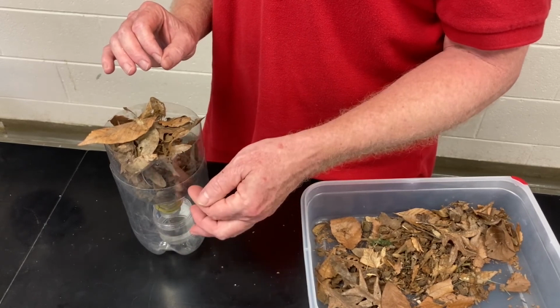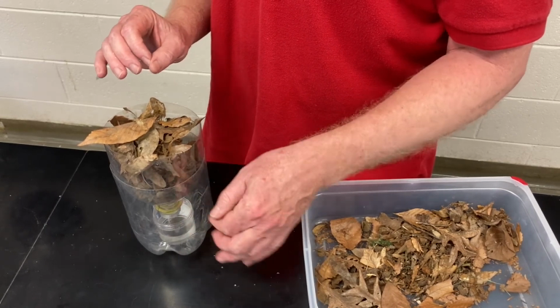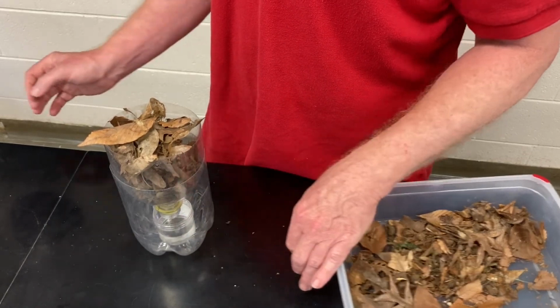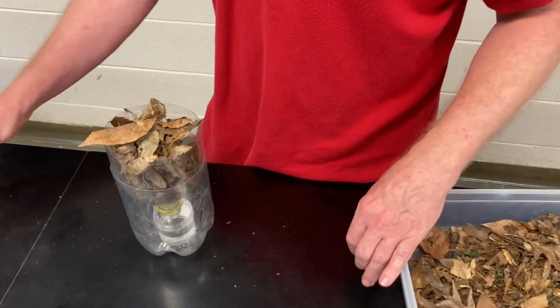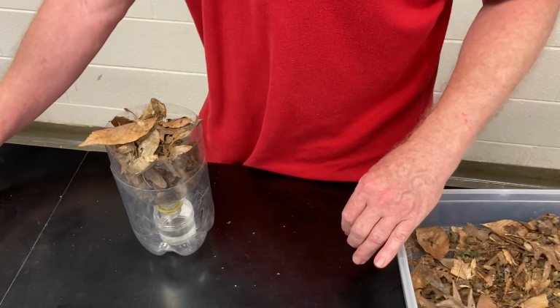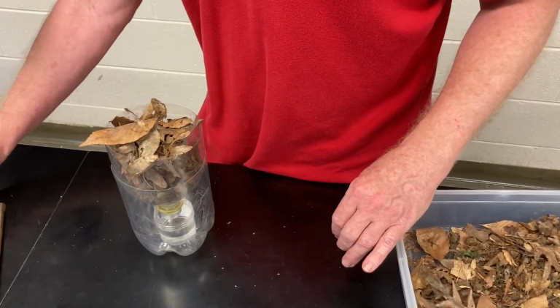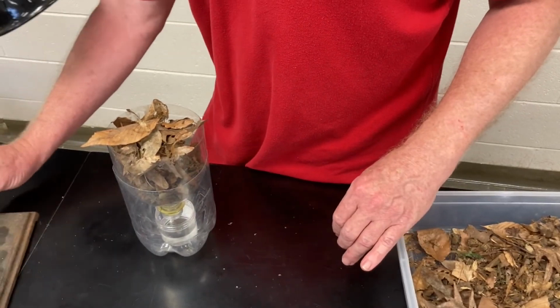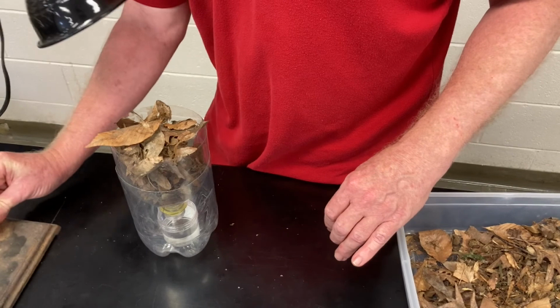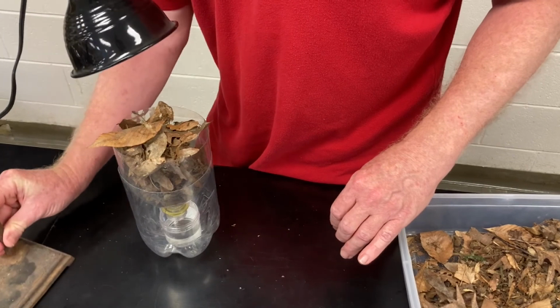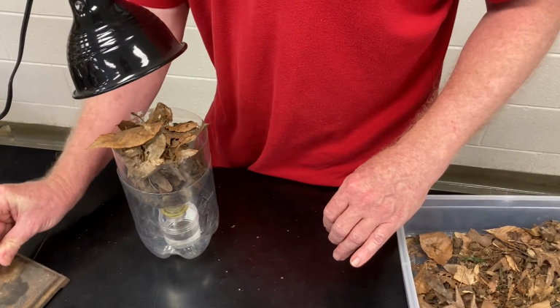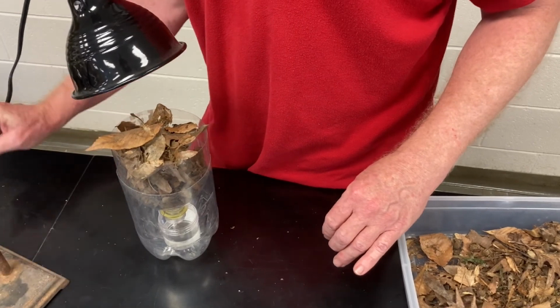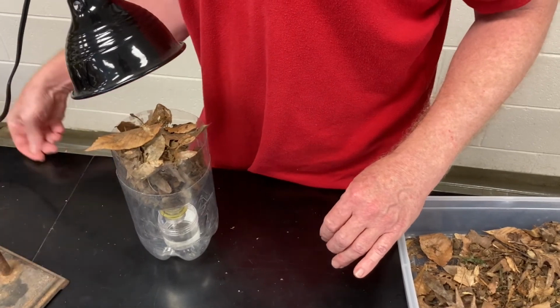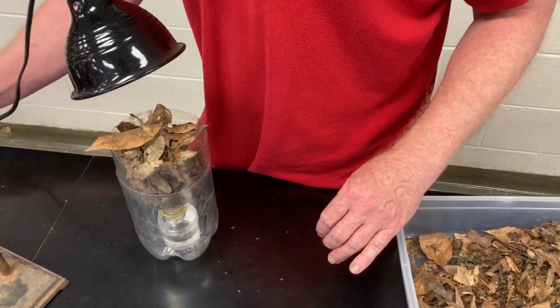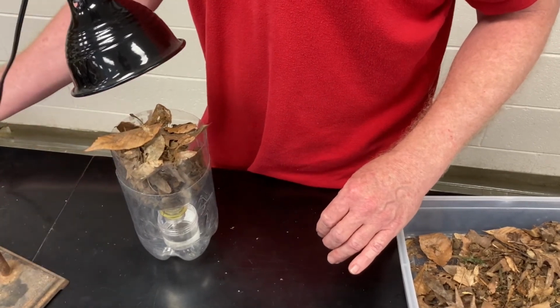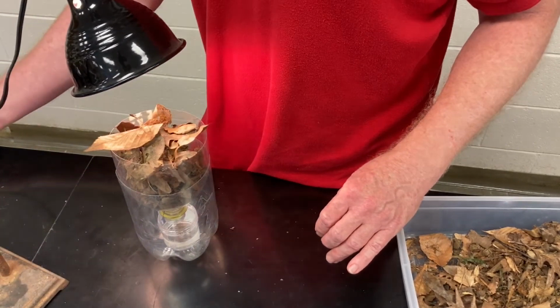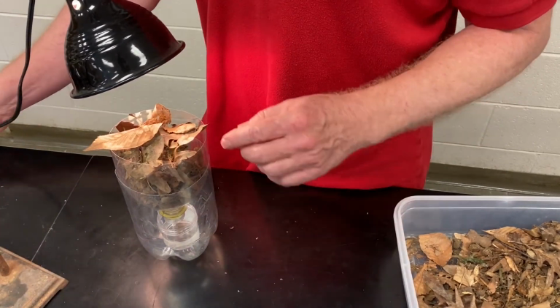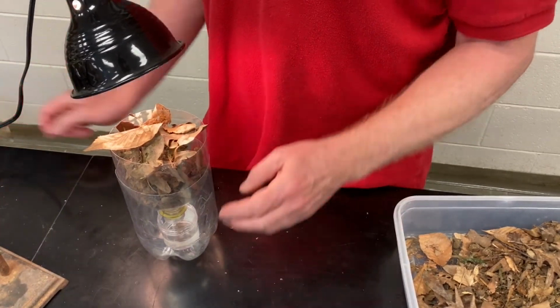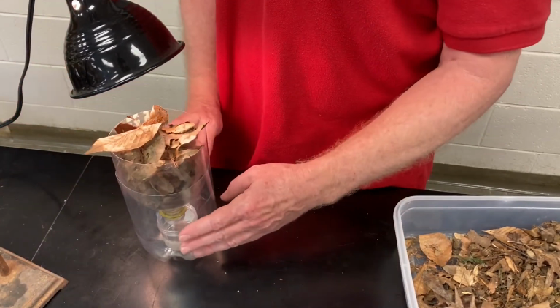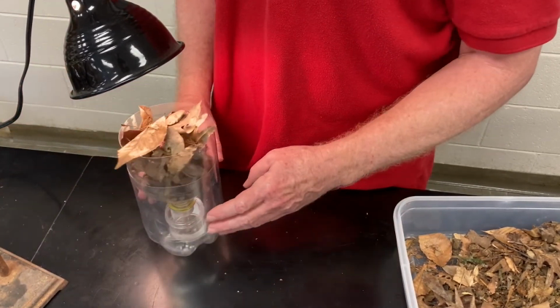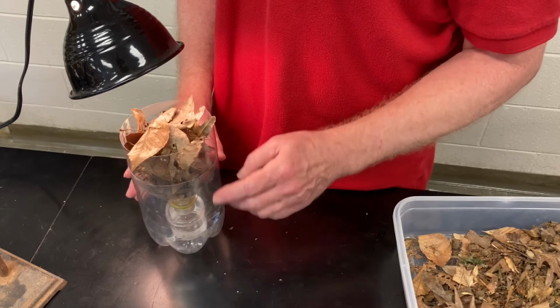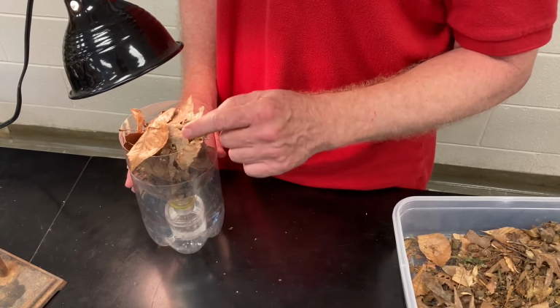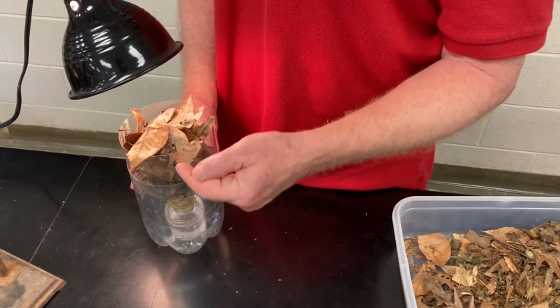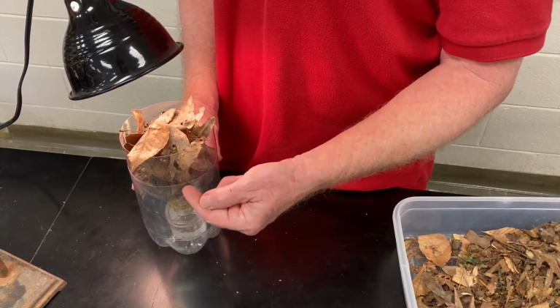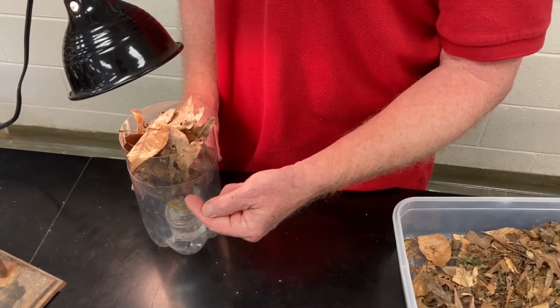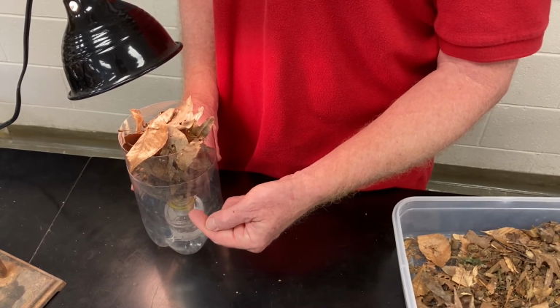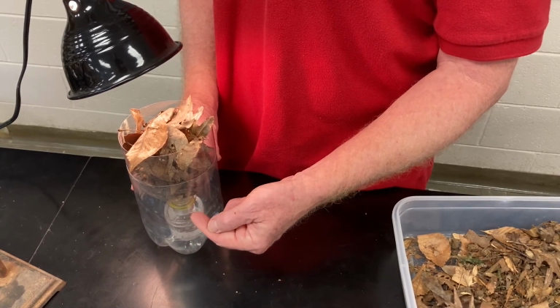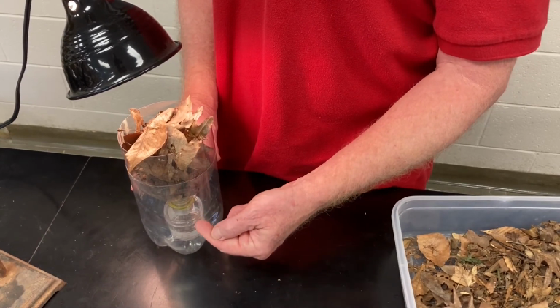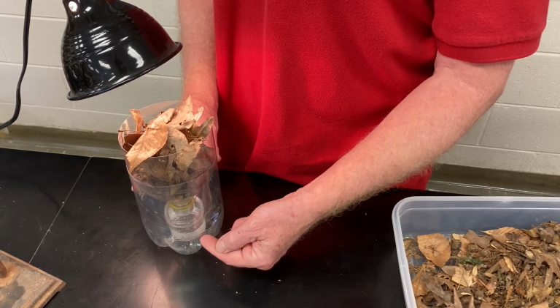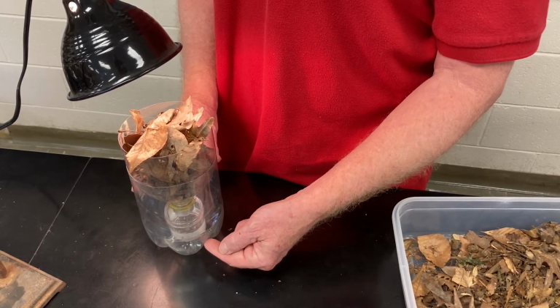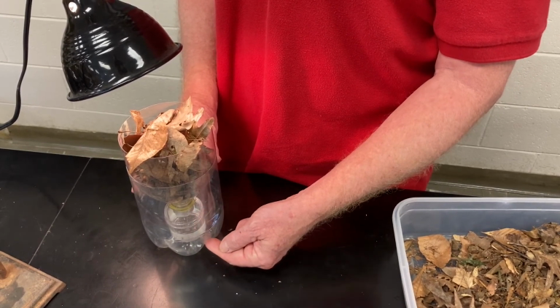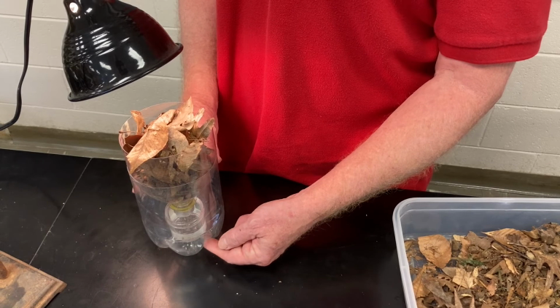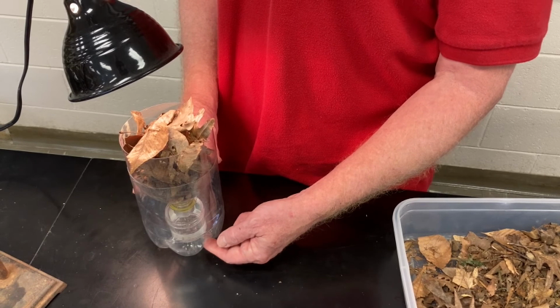So the next thing we'll do is we'll apply a source of light and heat, which will cause the arthropods to leave, fall down through the funnel and end up into the preservative solution.